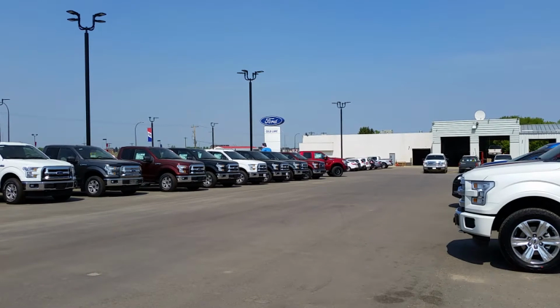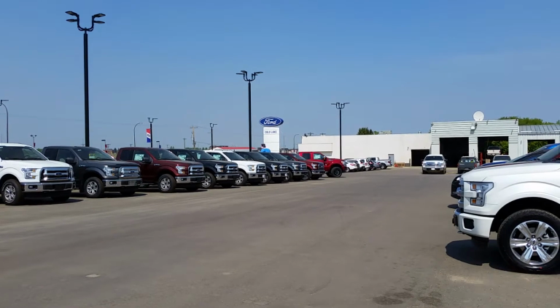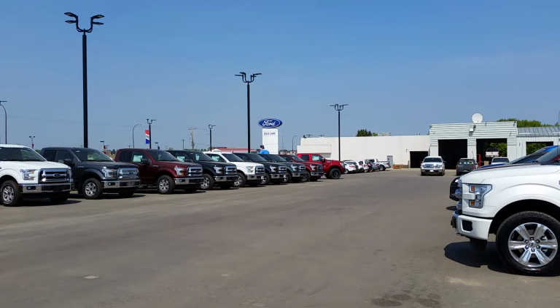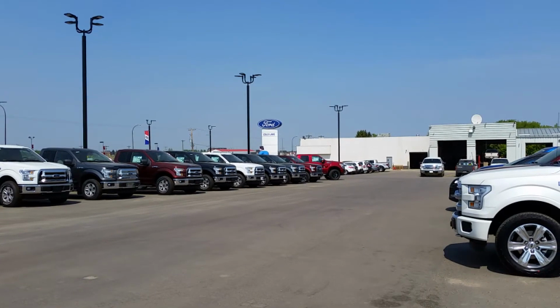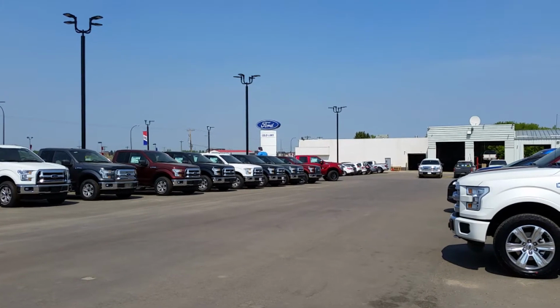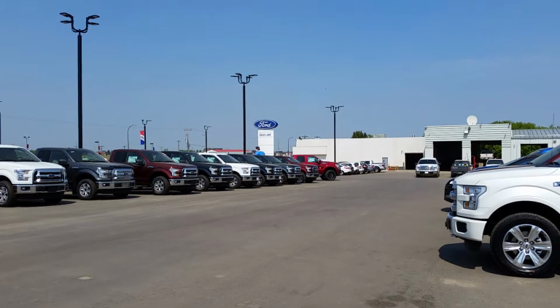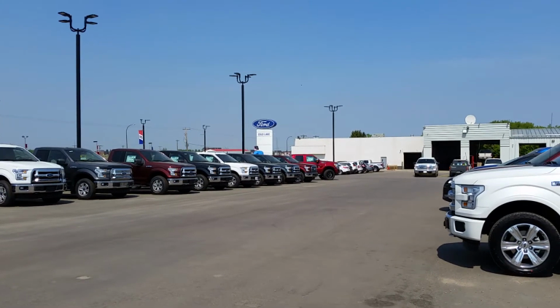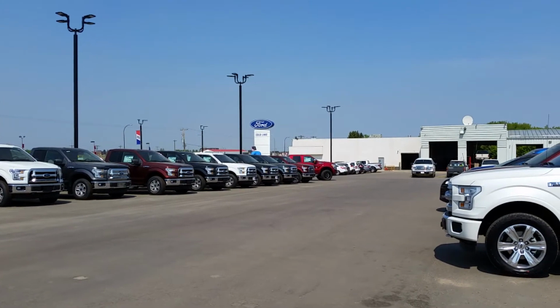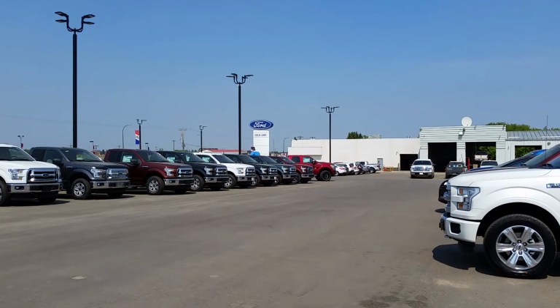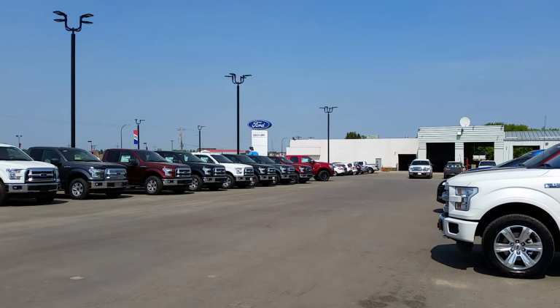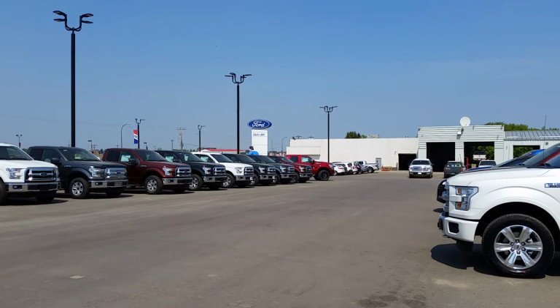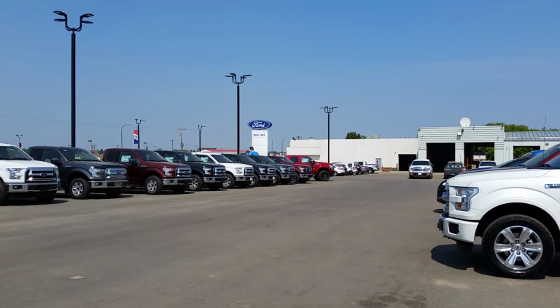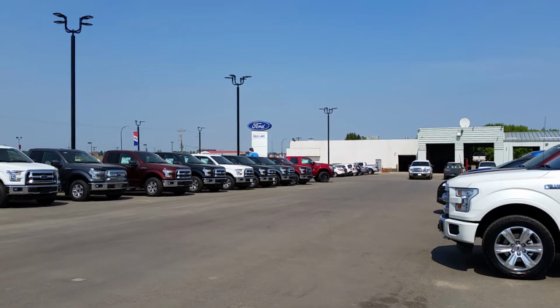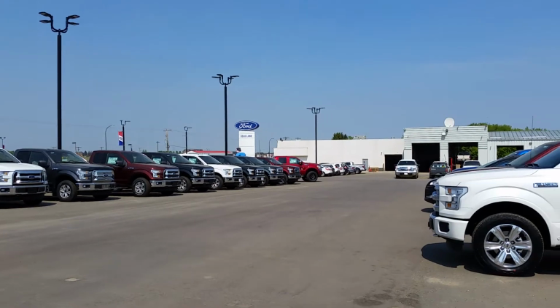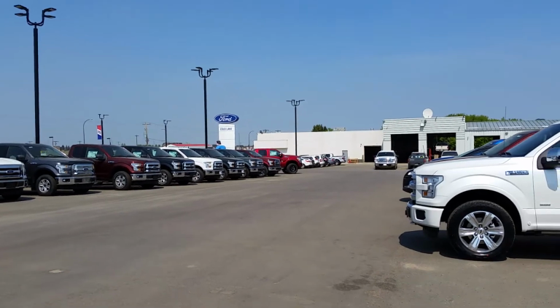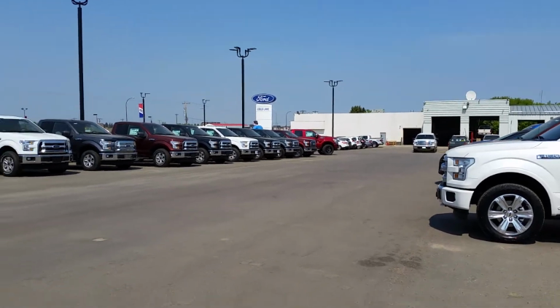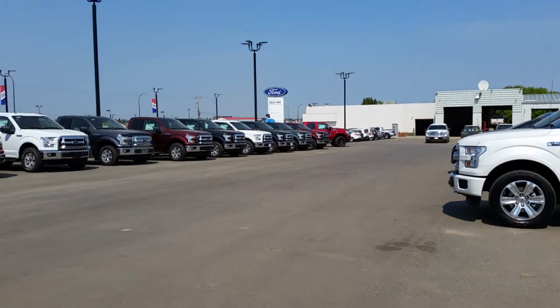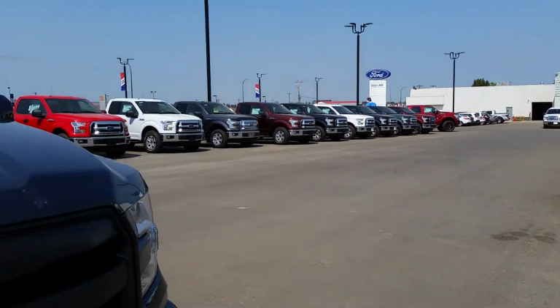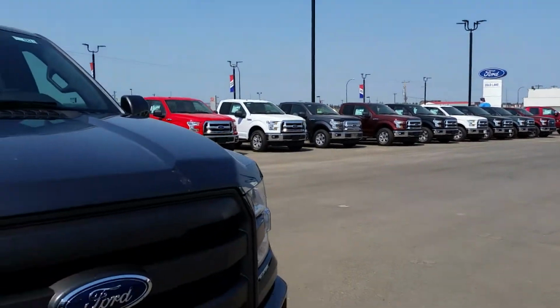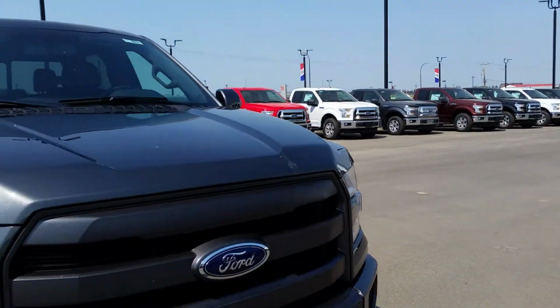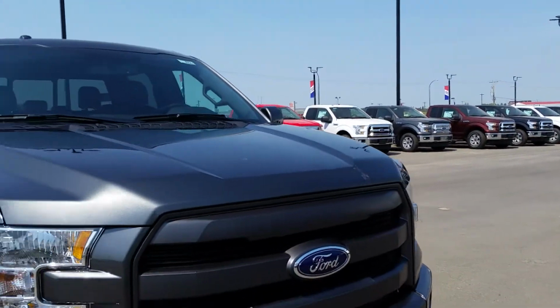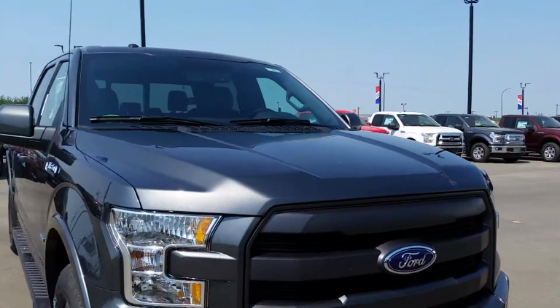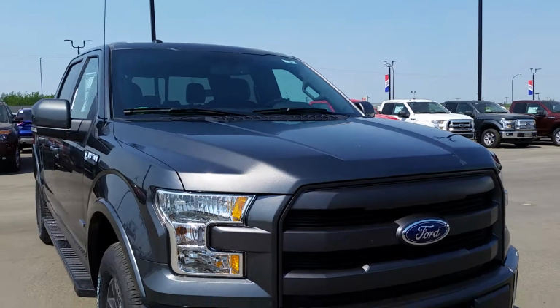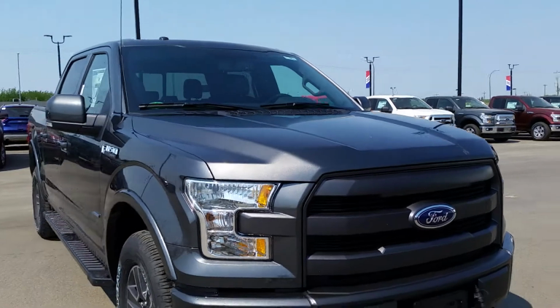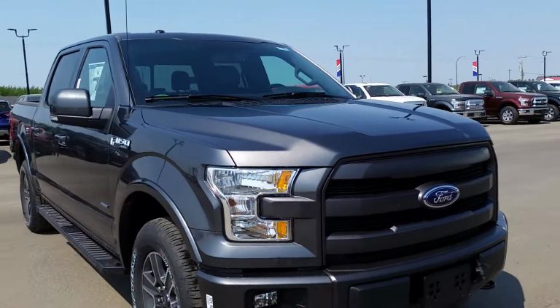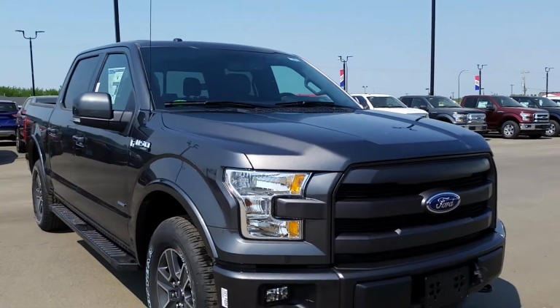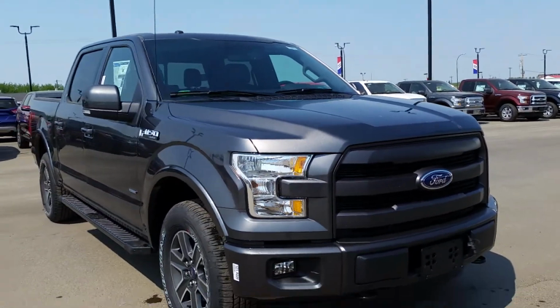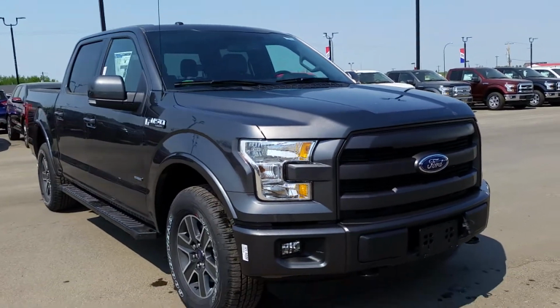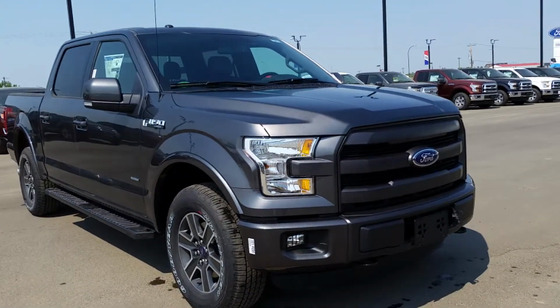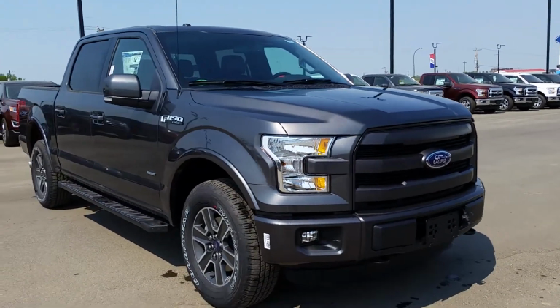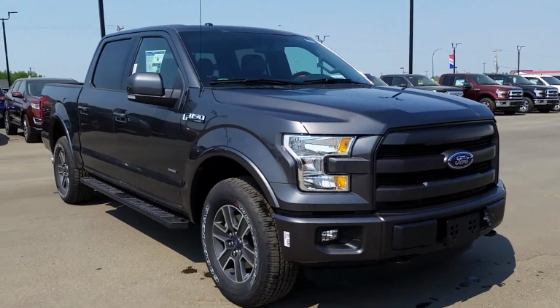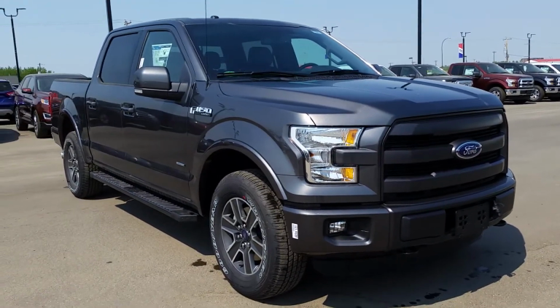Hey everybody, welcome back to Cold Lake Ford. We're located at 3817 50 Street in beautiful Cold Lake, Alberta. My name is Nick and I'm here today to give you a quick look at this brand new 2015 Ford F-150 FX4 in magnetic metallic.